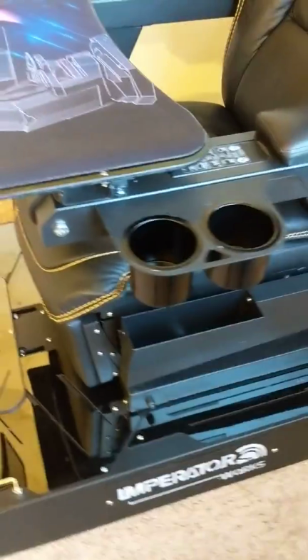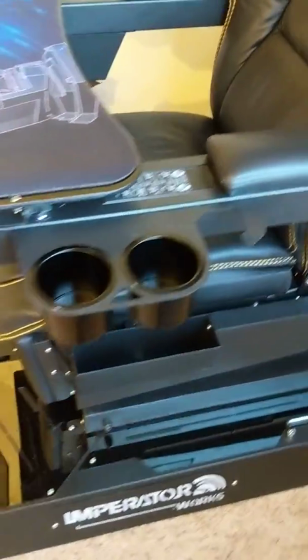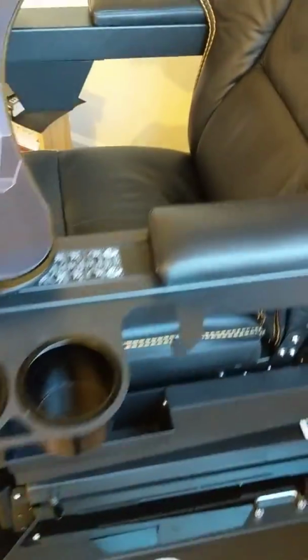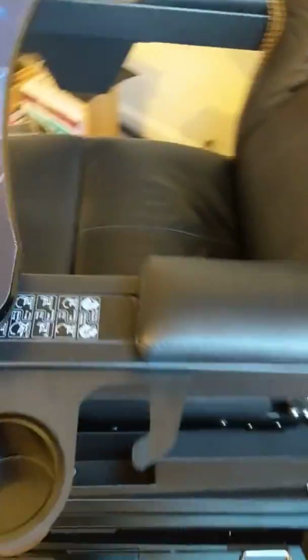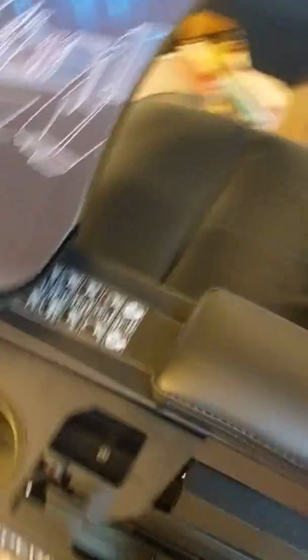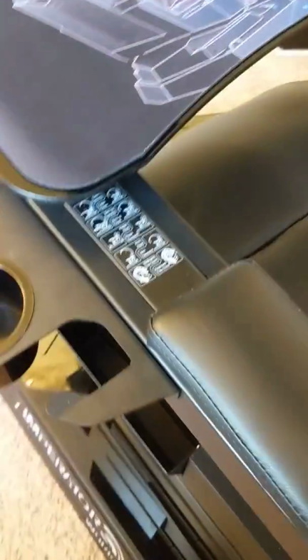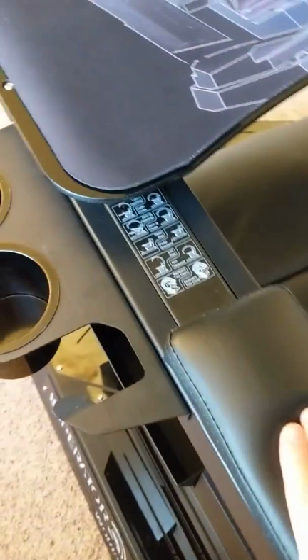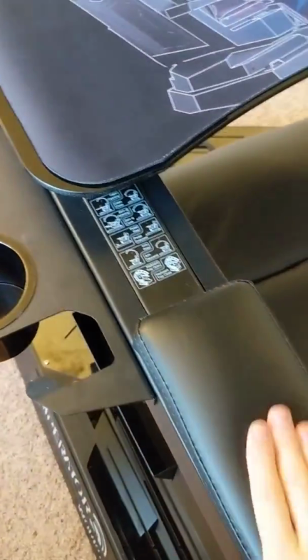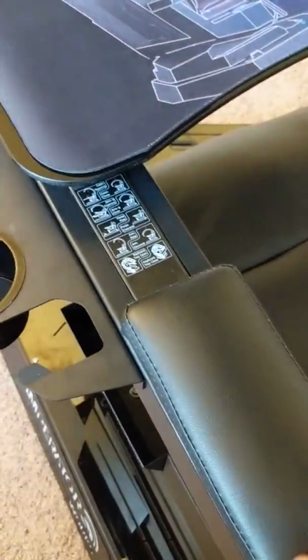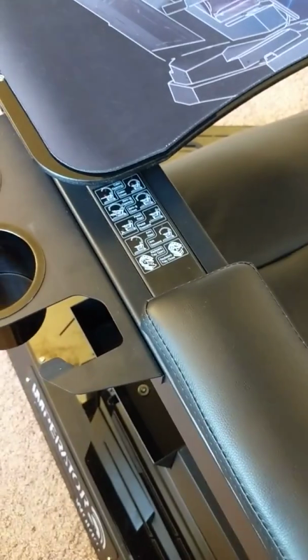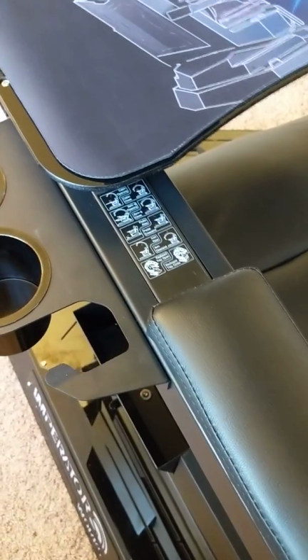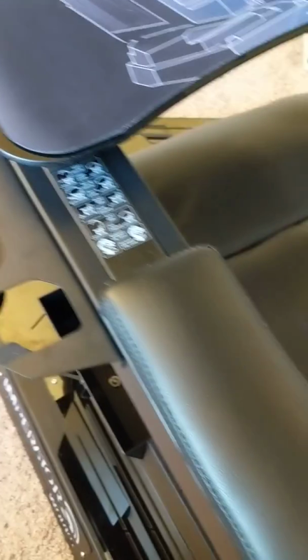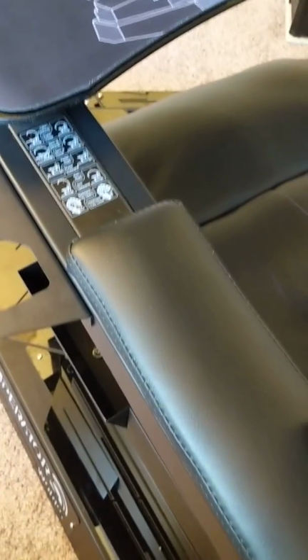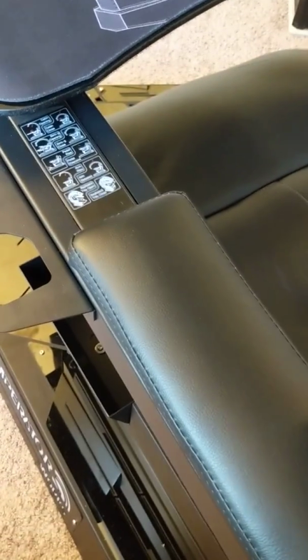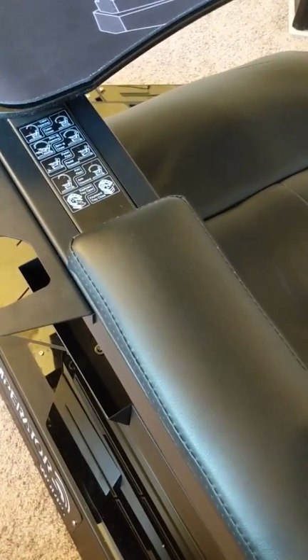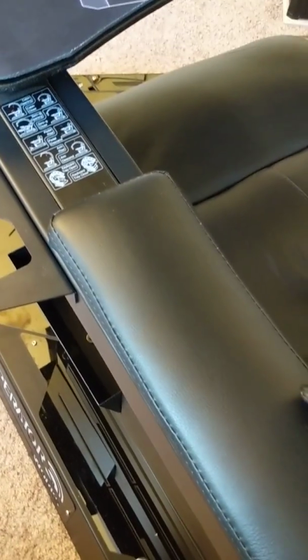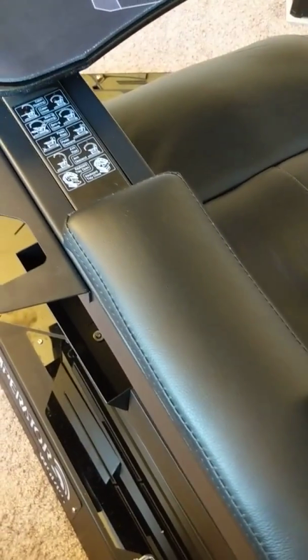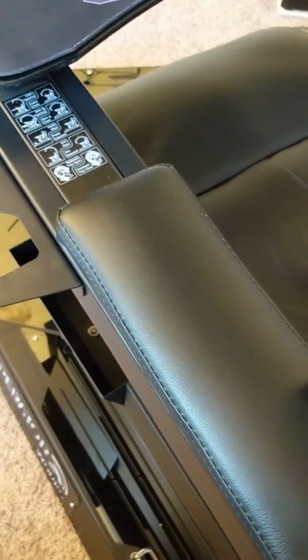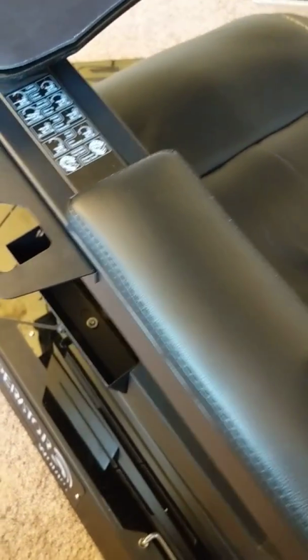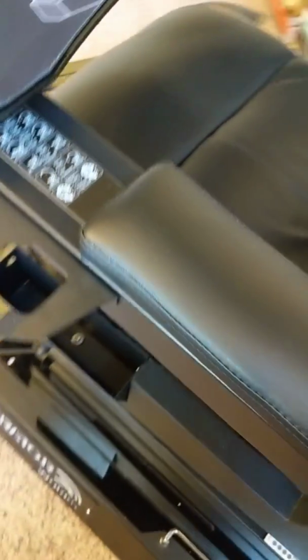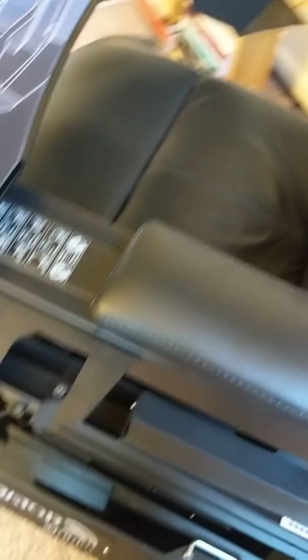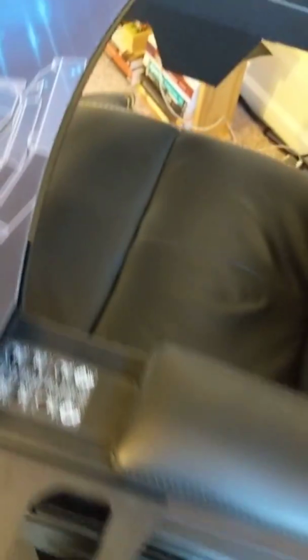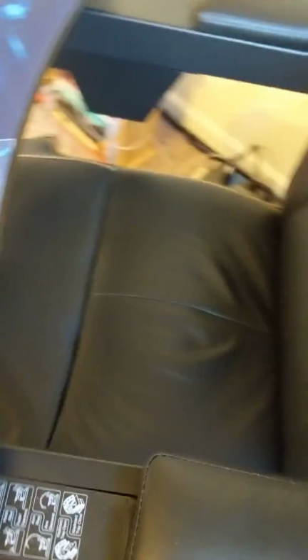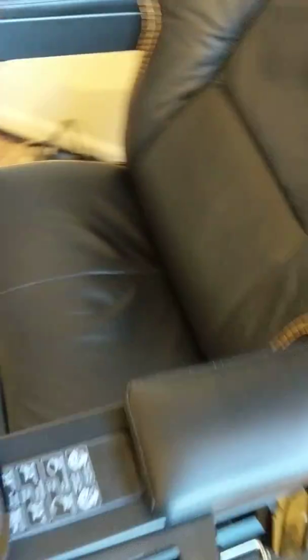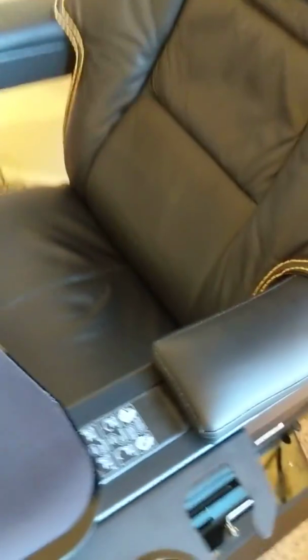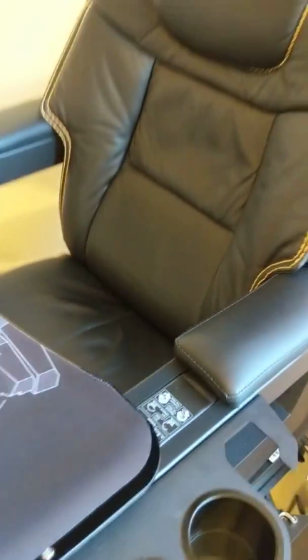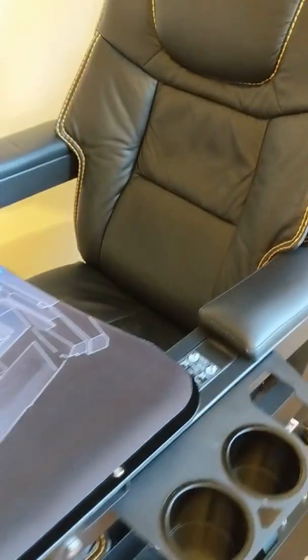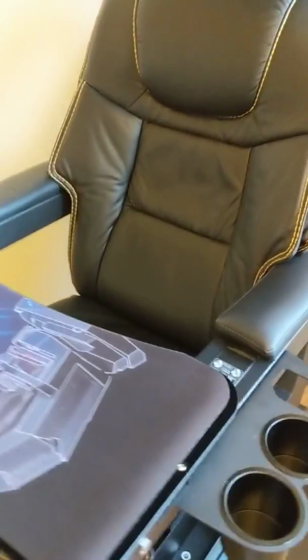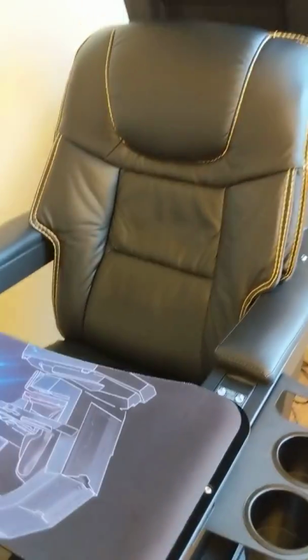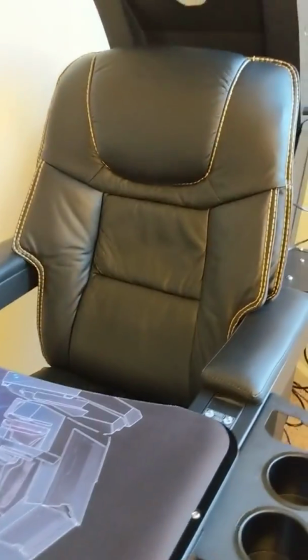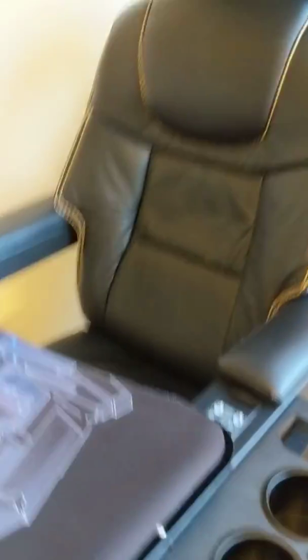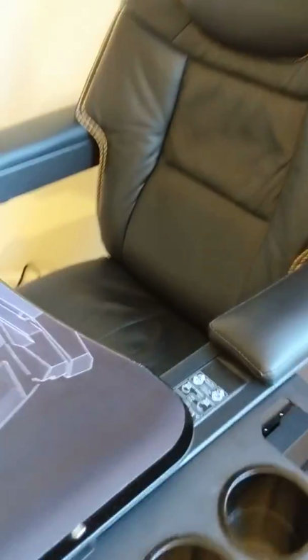The arm pads are comfortable. I've been using this for about two or three weeks already, so it's broken in — it's not brand new and you can see my imprint in the chair.